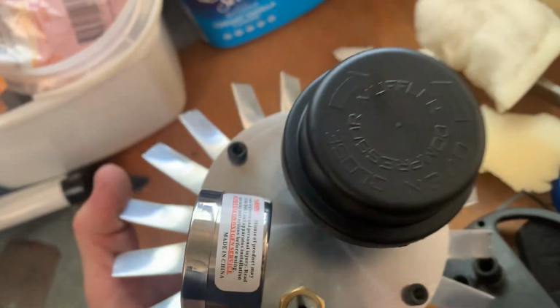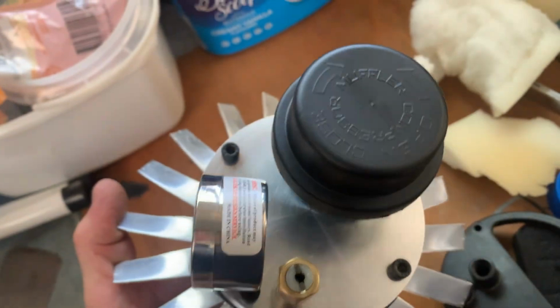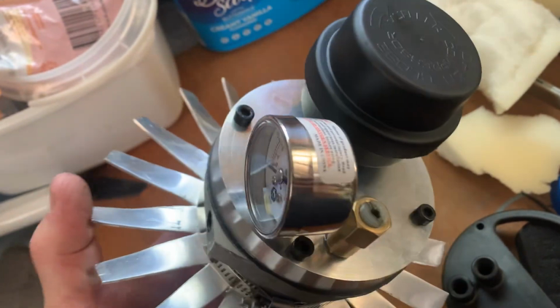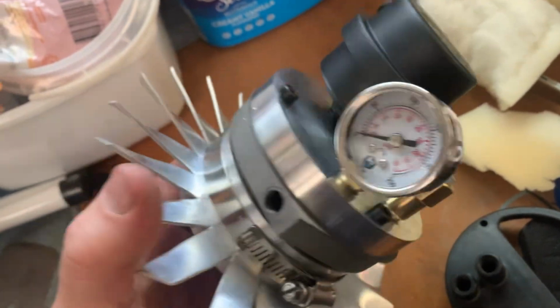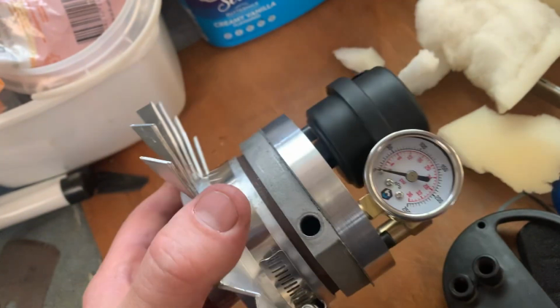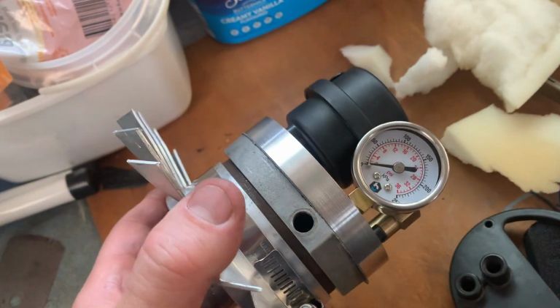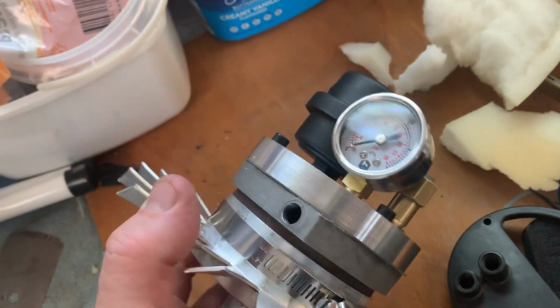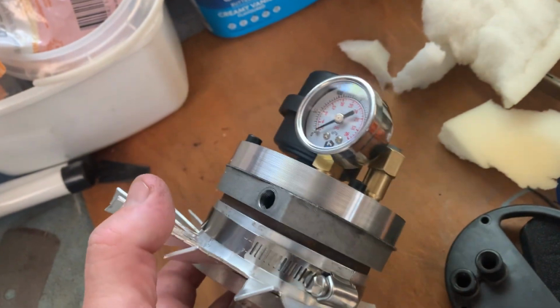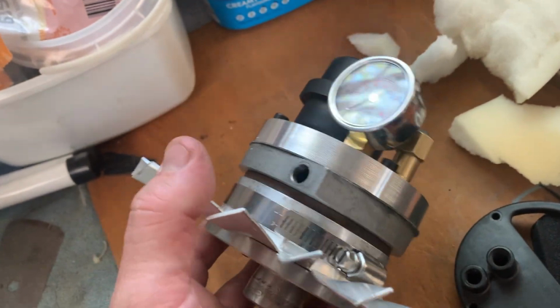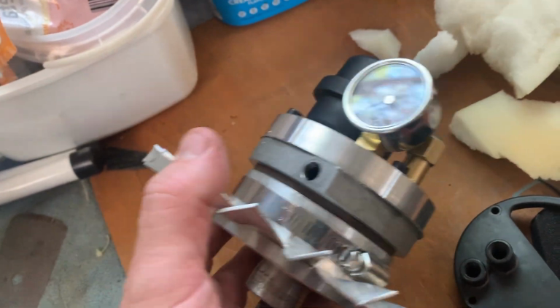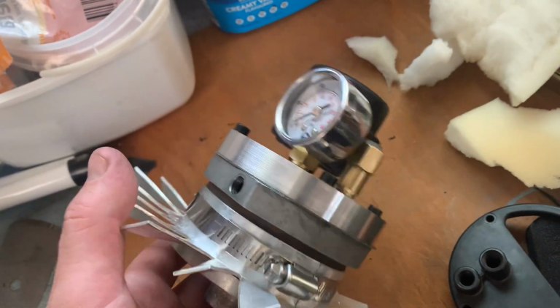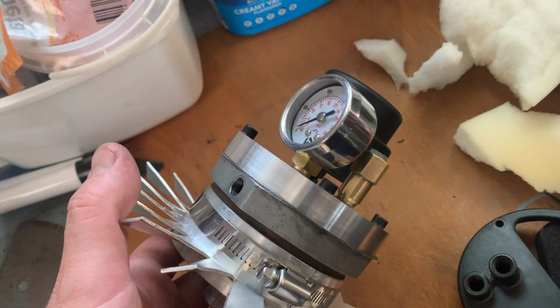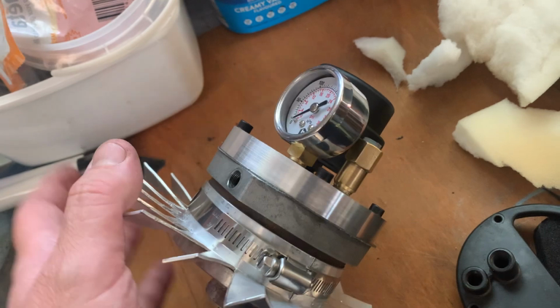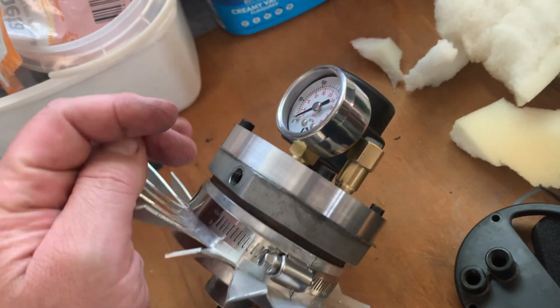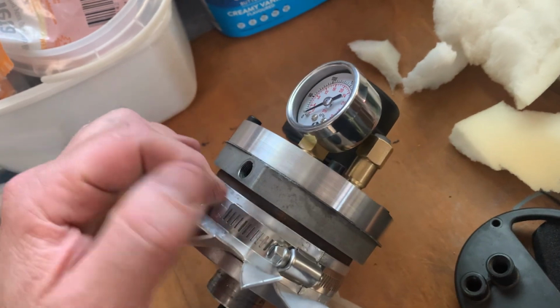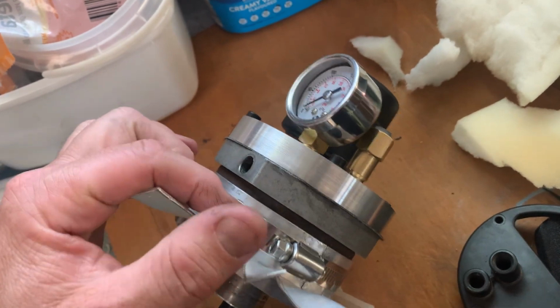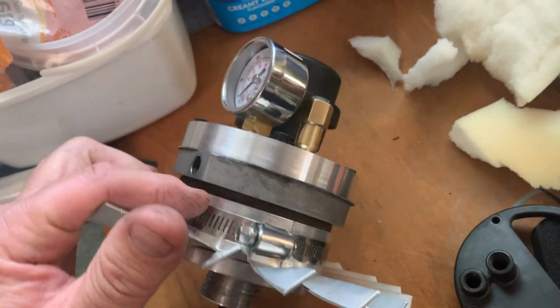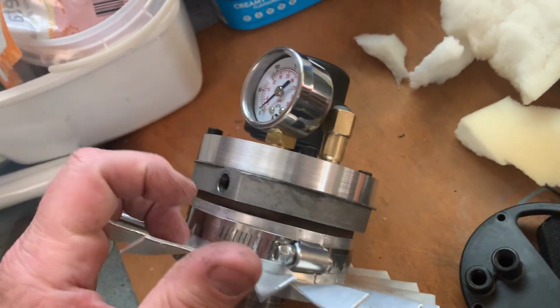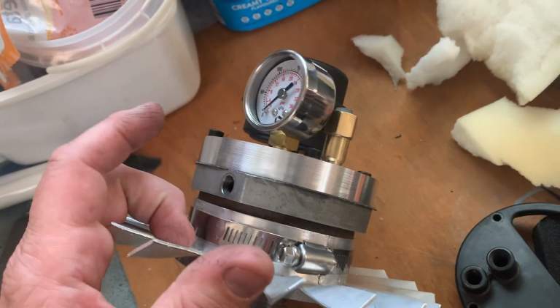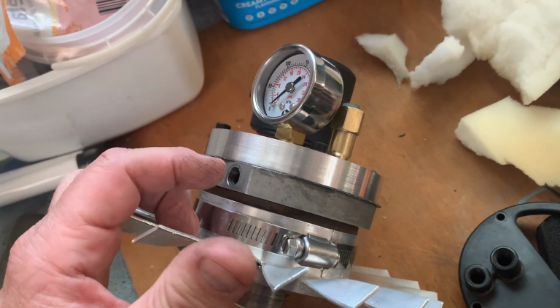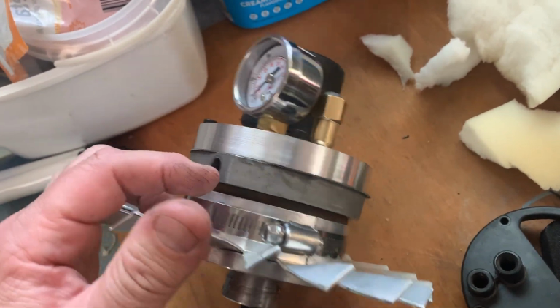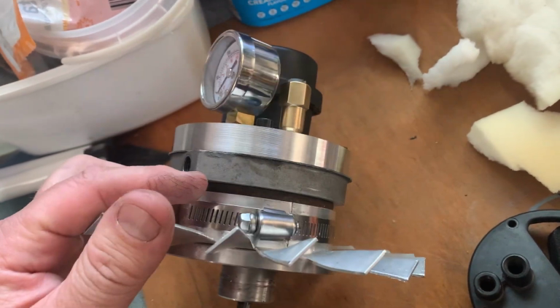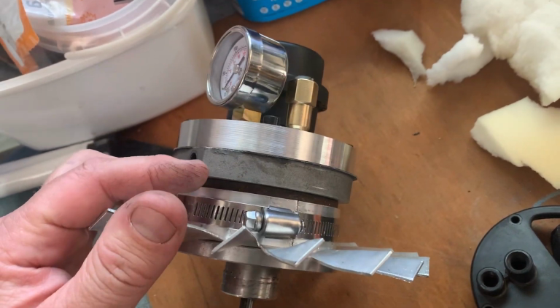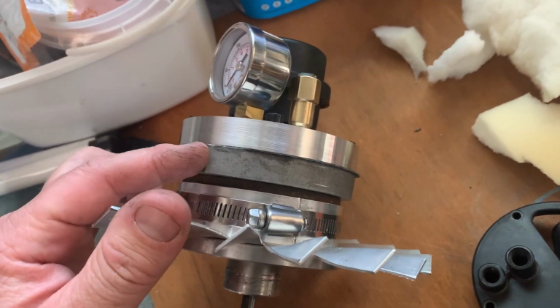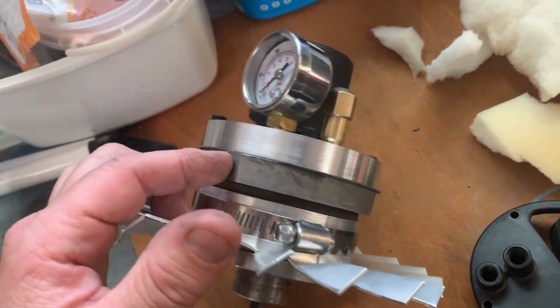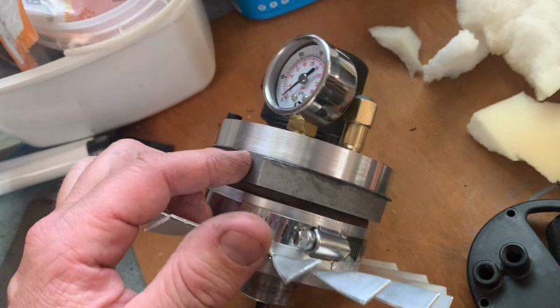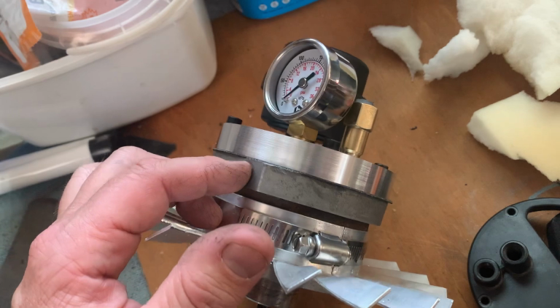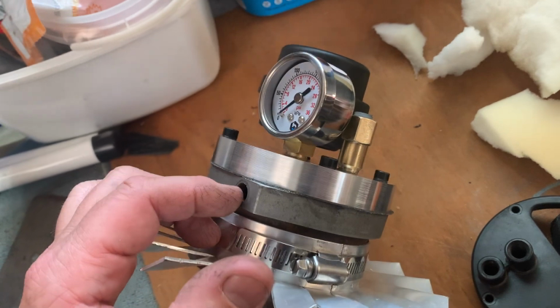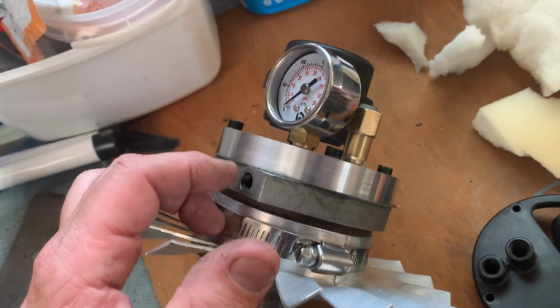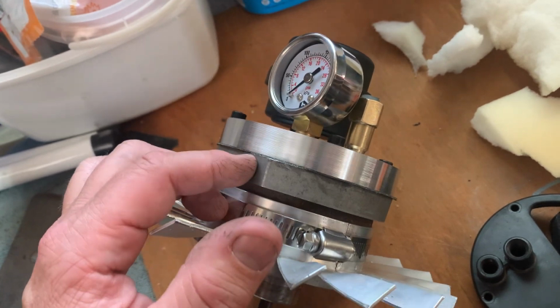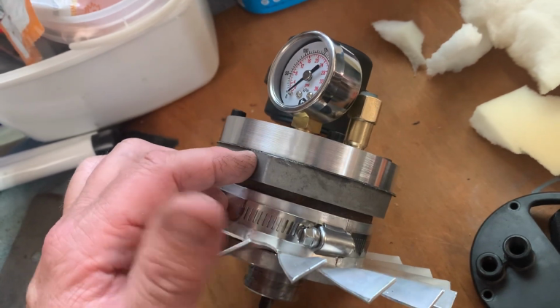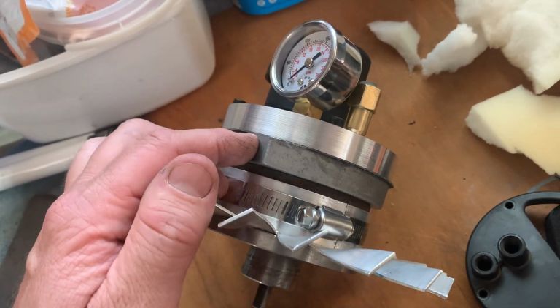Once we fixed all the leaks on it, the pump just wasn't making much pressure — you'd be lucky to get three or four PSI out of it.